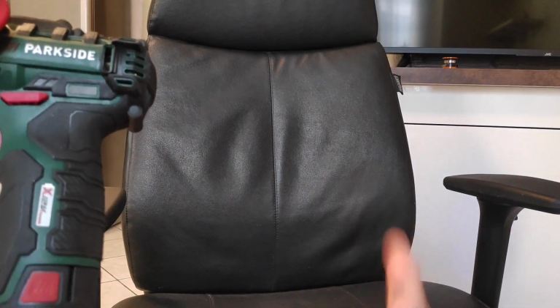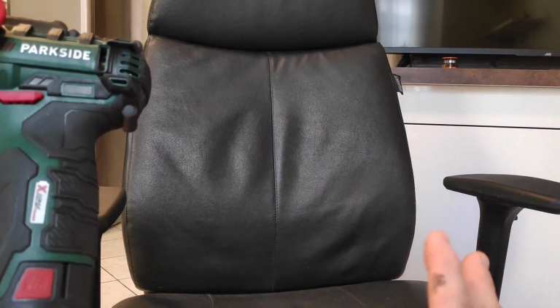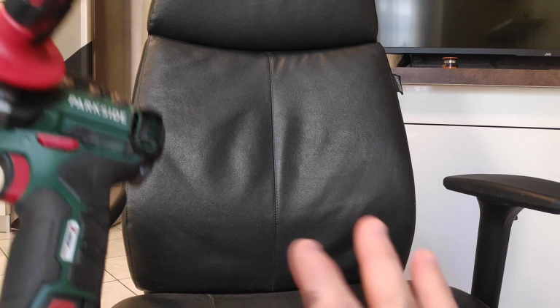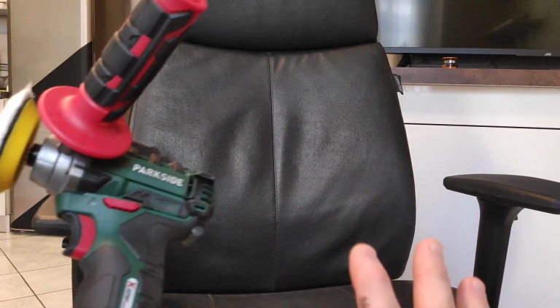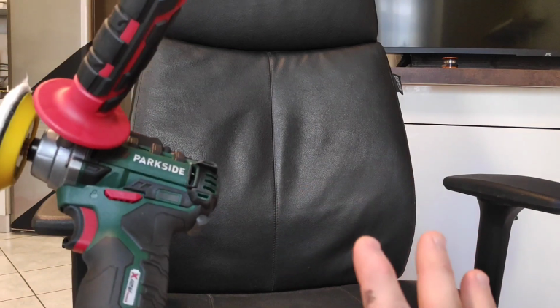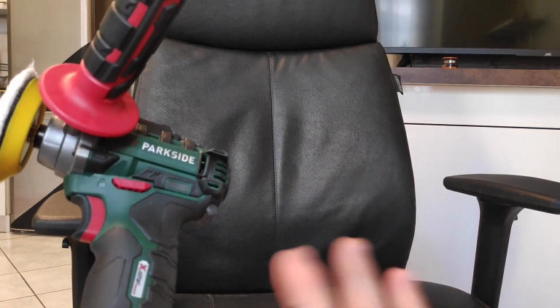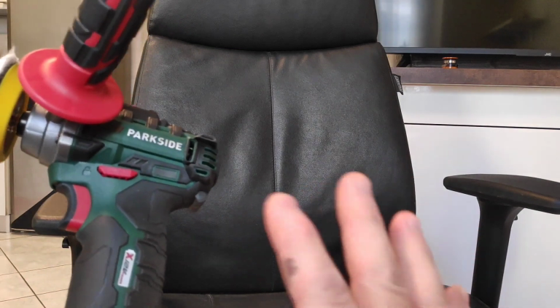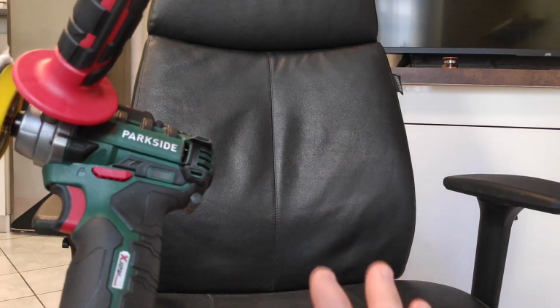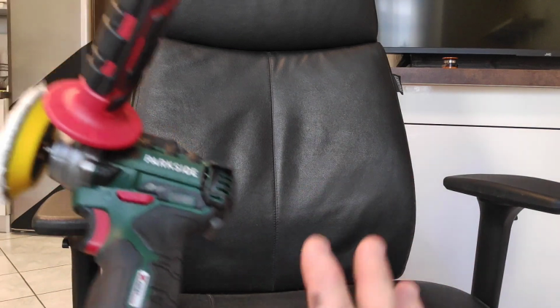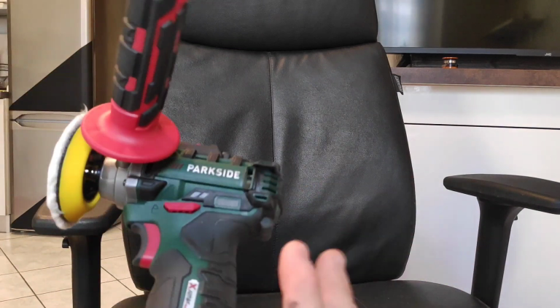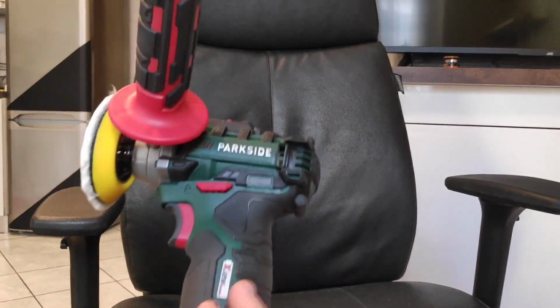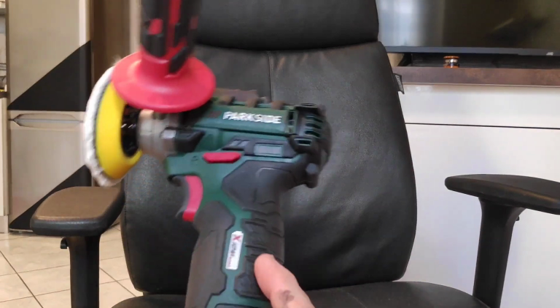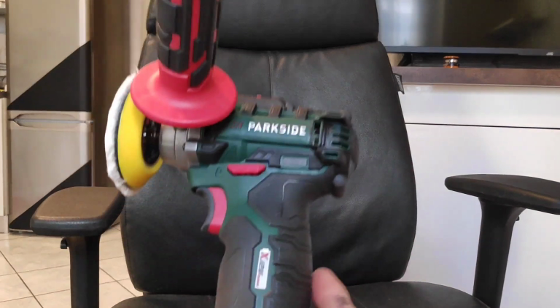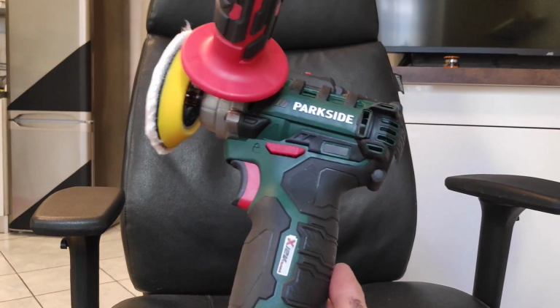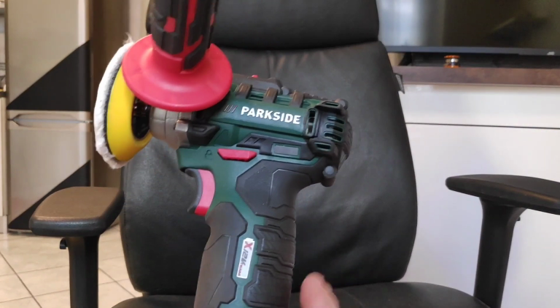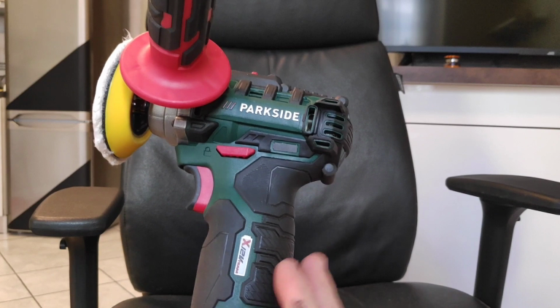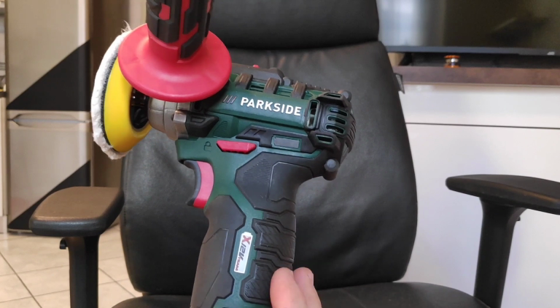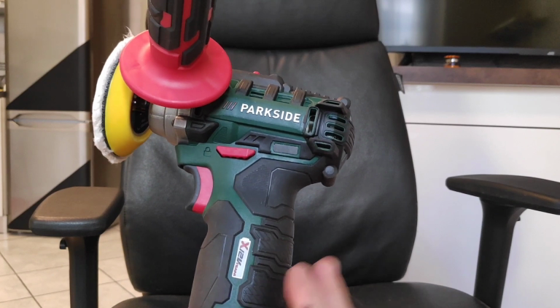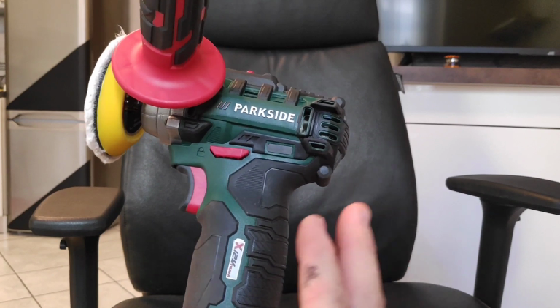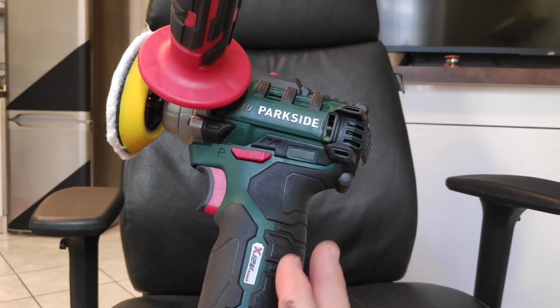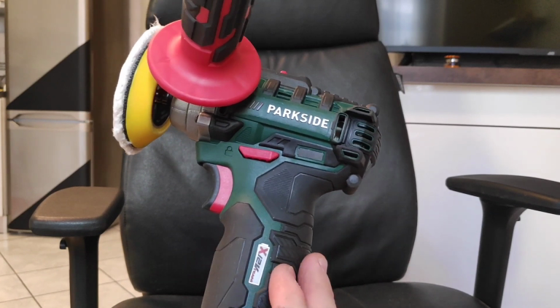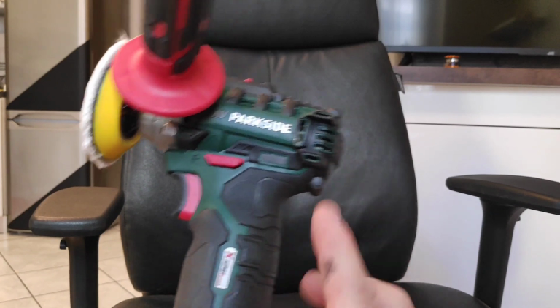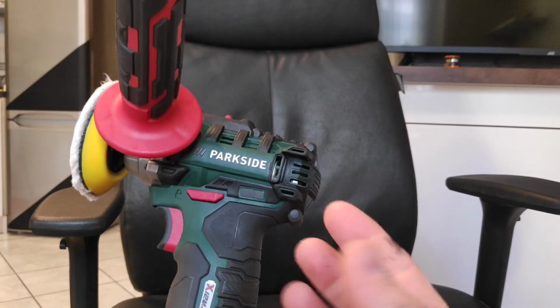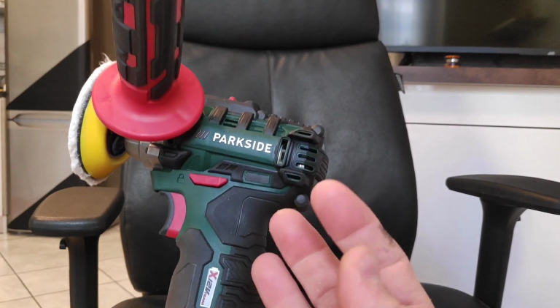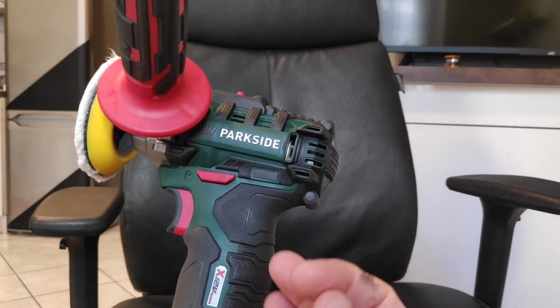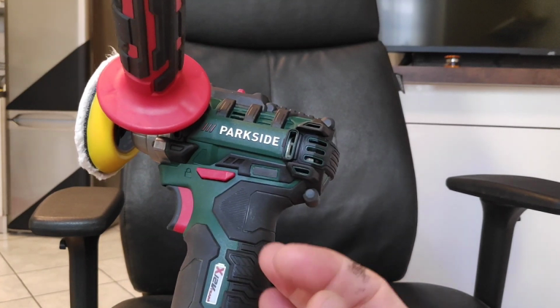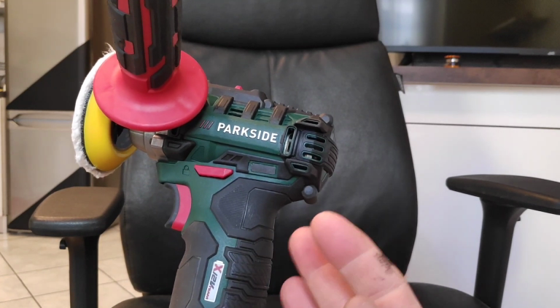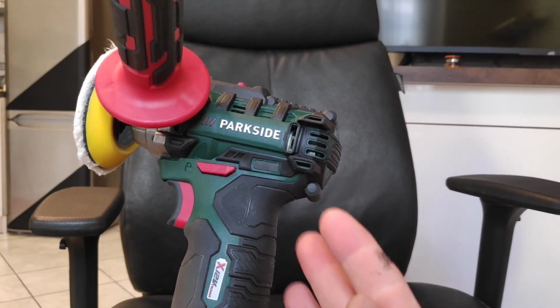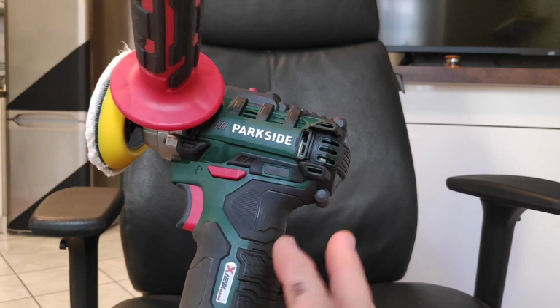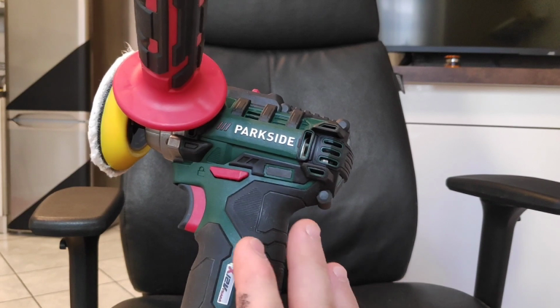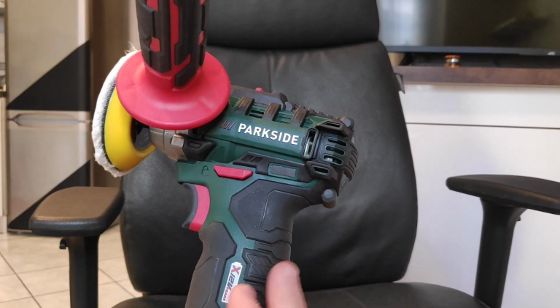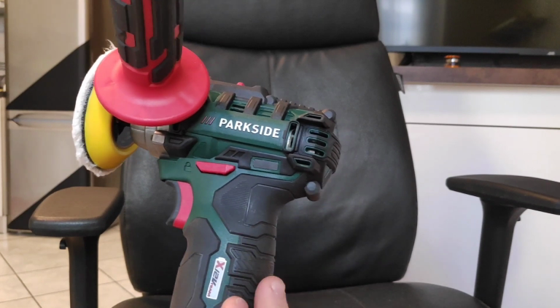I know this is unusual, this is very unusual, but I want to try to polish a very soft material with this machine at very low revolutions per minute to see if it works.